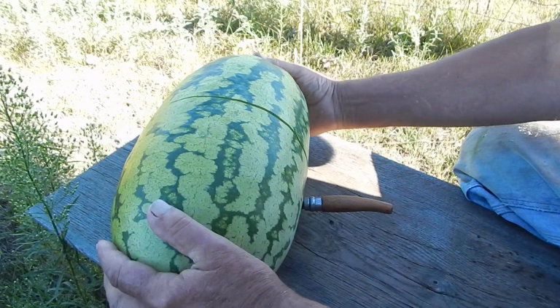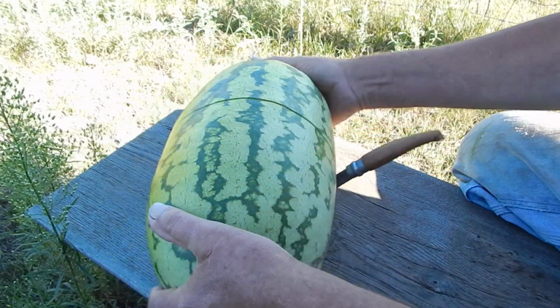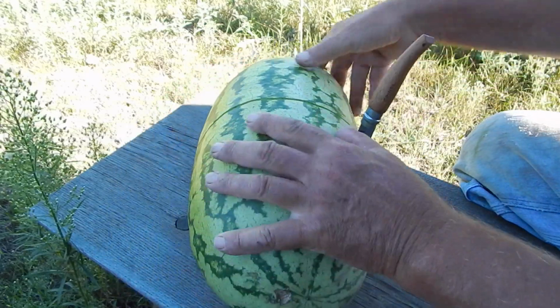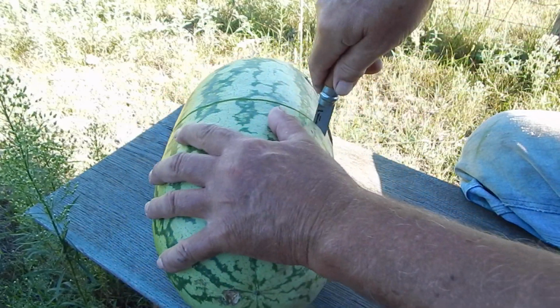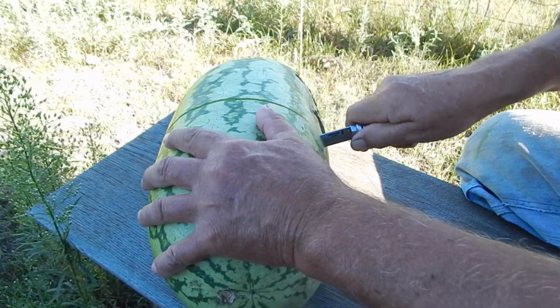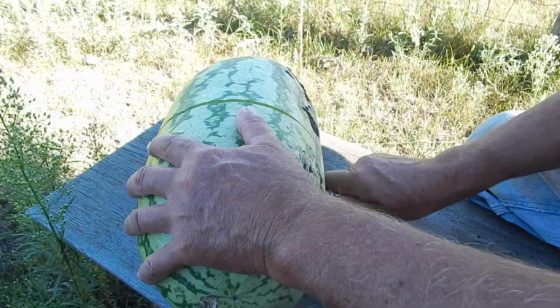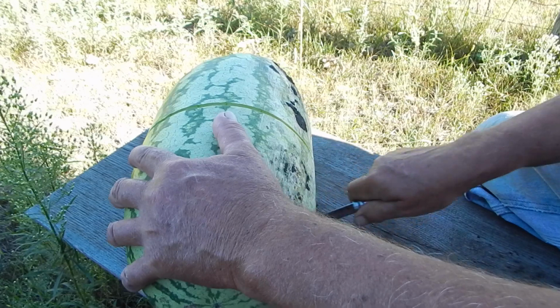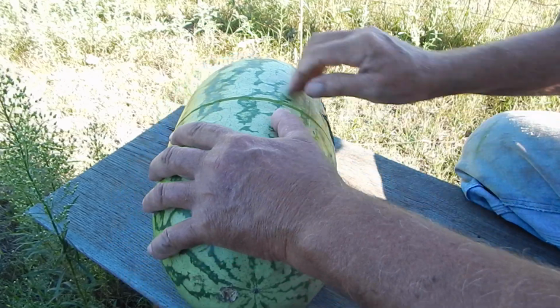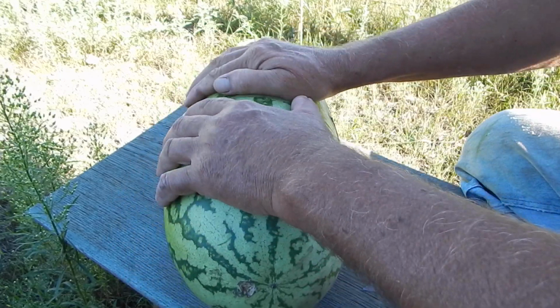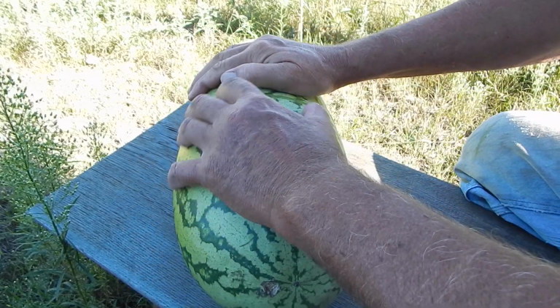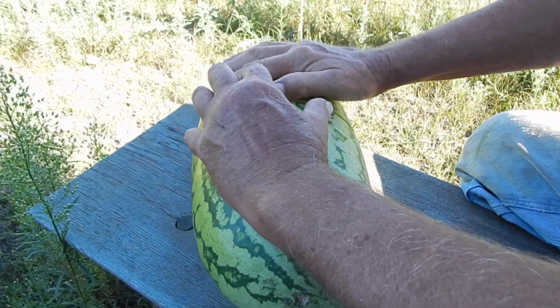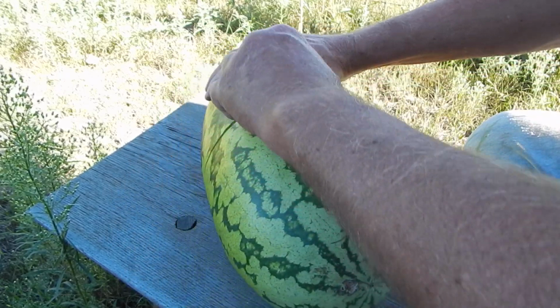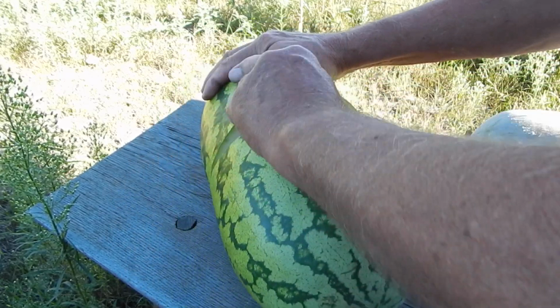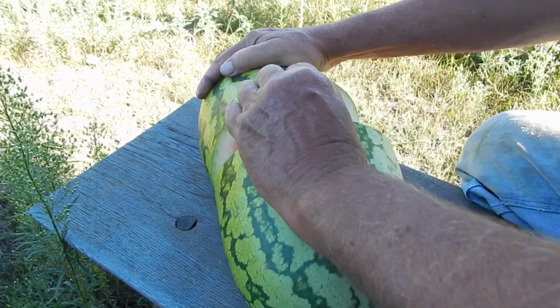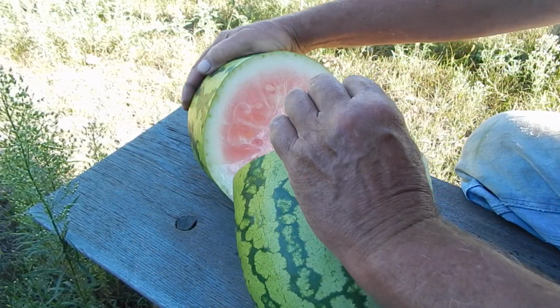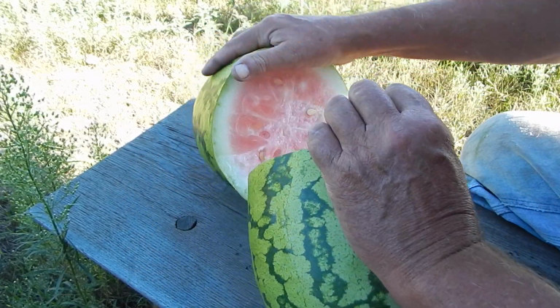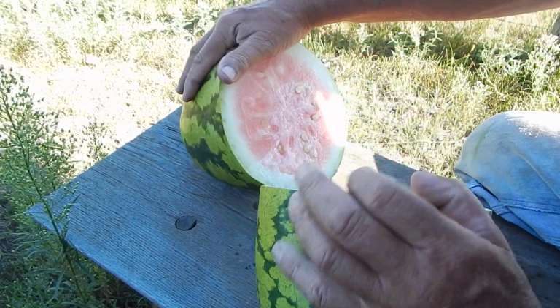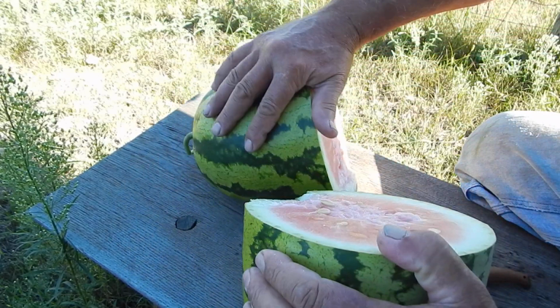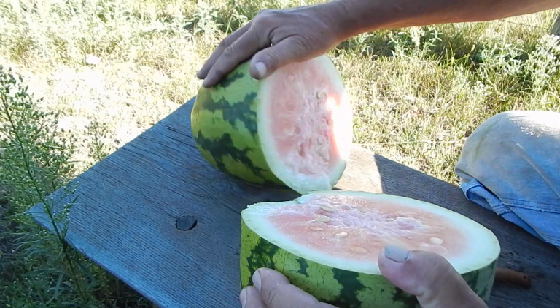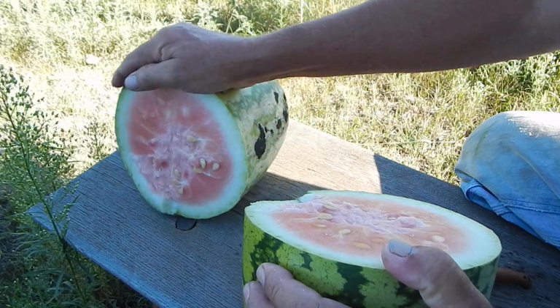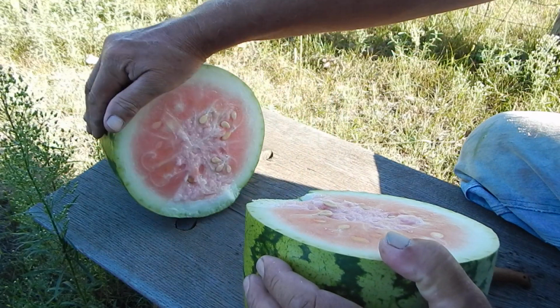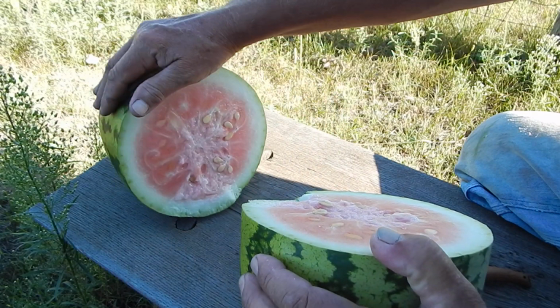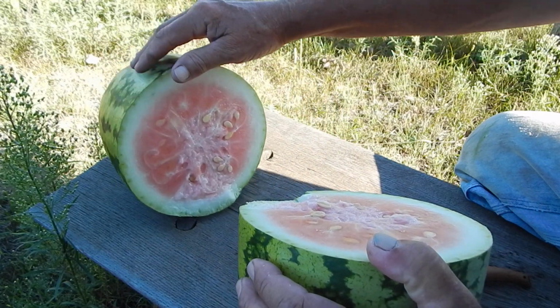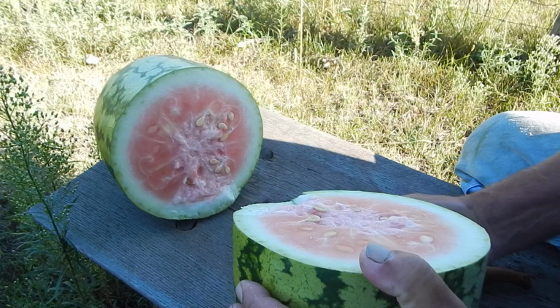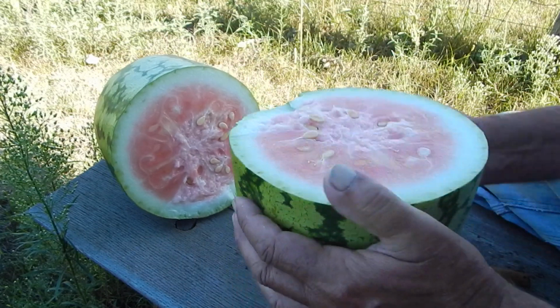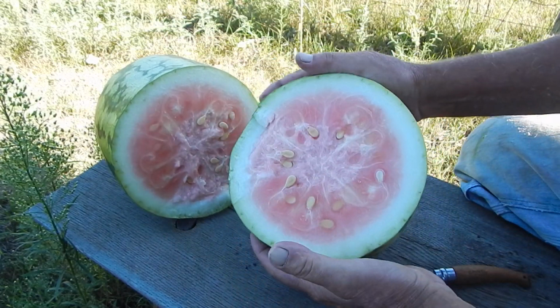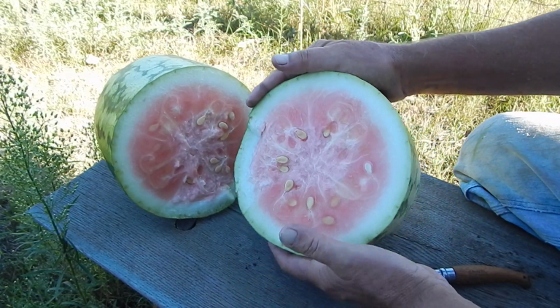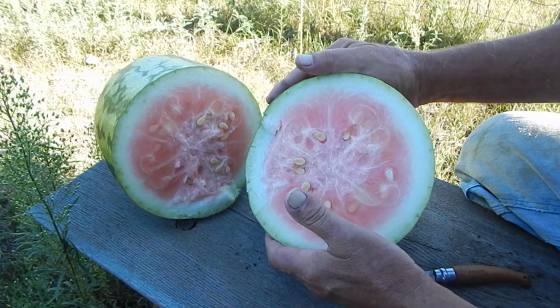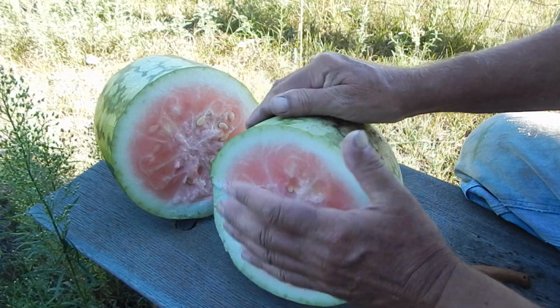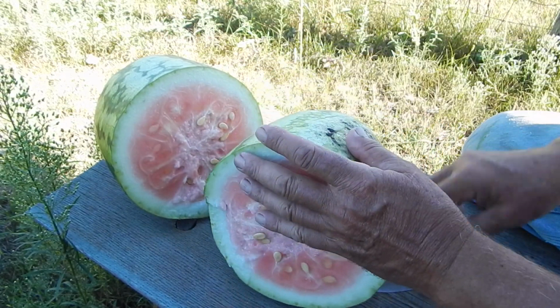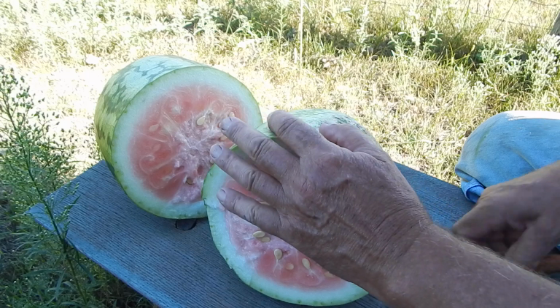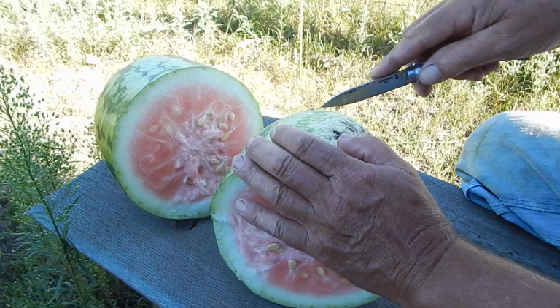If it isn't ripe, it's got to be very close. Now it could go a little bit further, but you don't want to get them soft either. That's a pretty good melon — I've got a good treat.